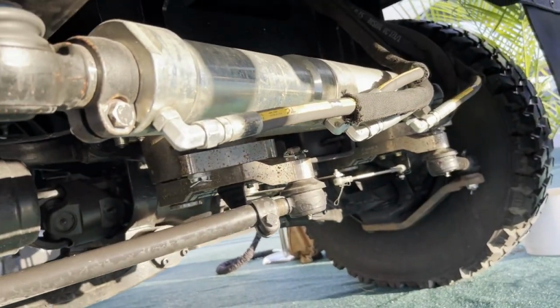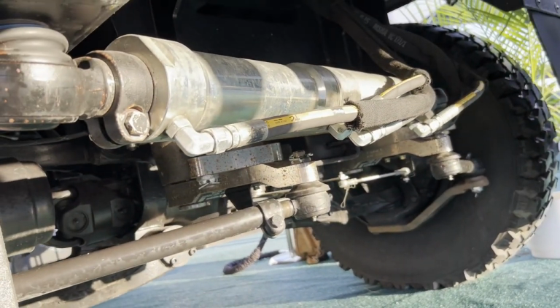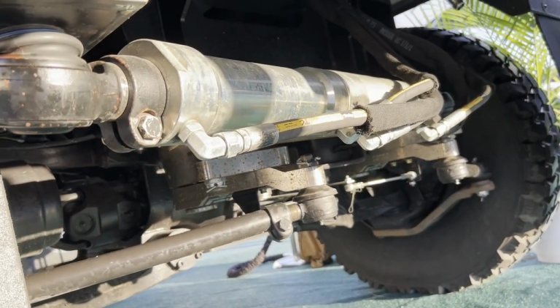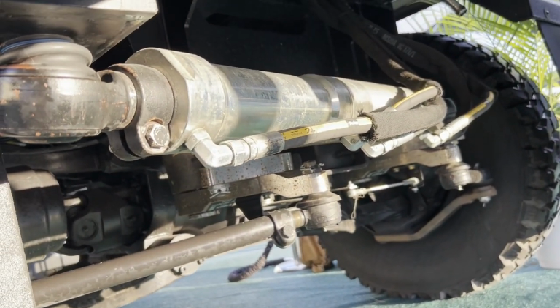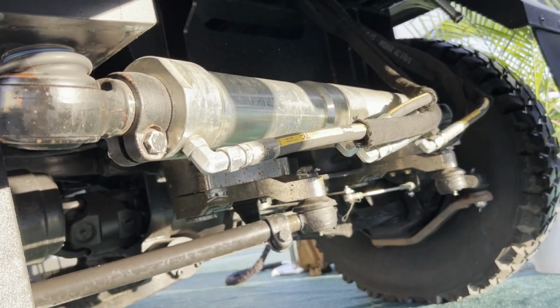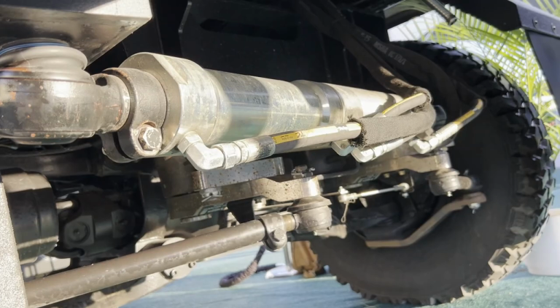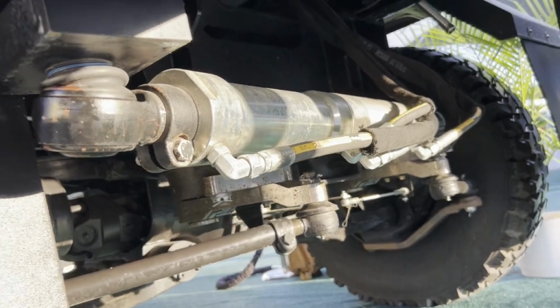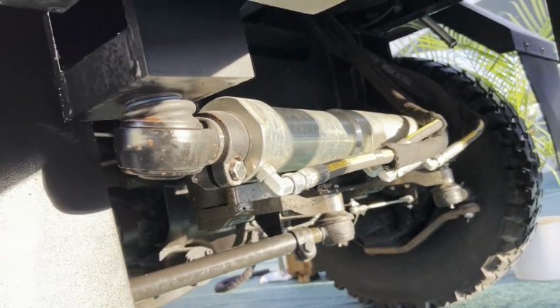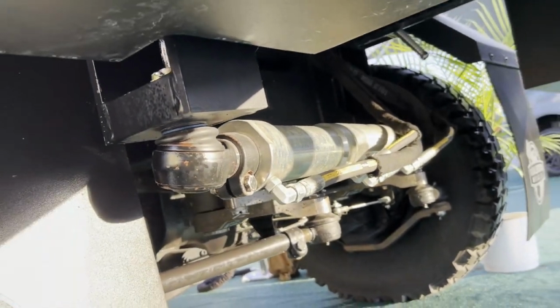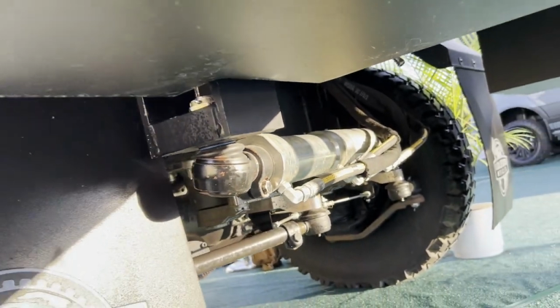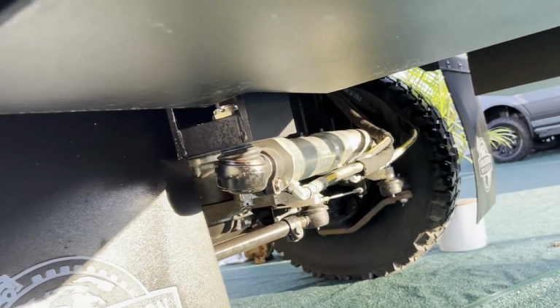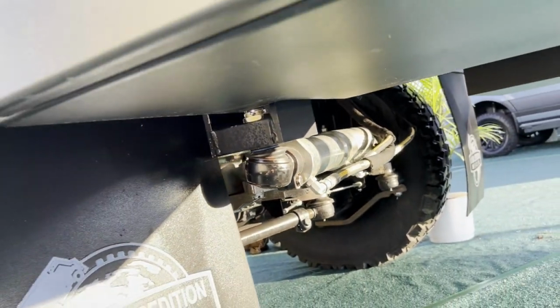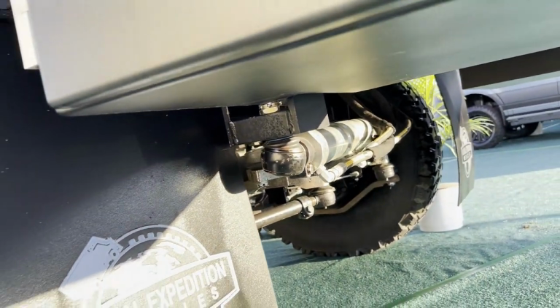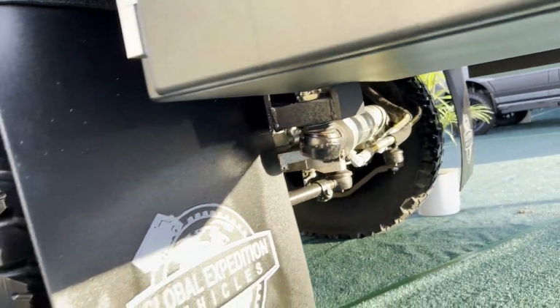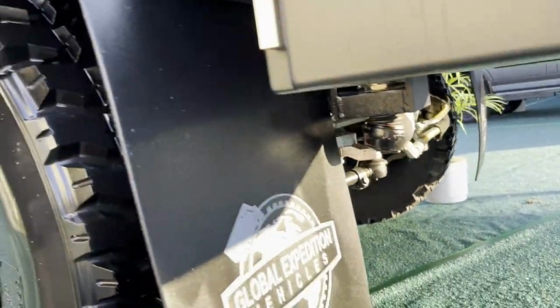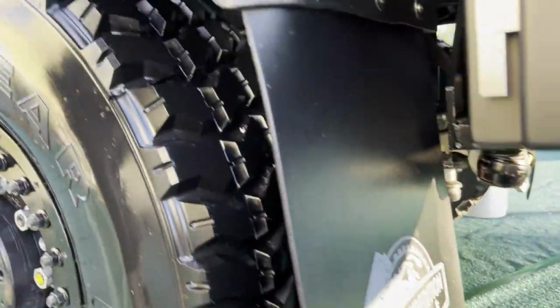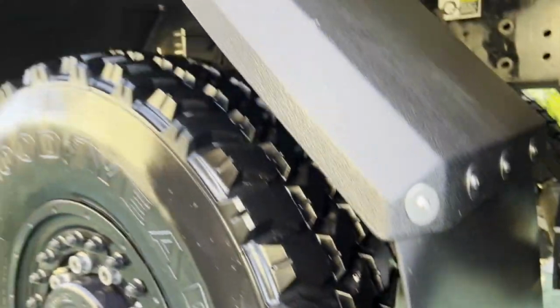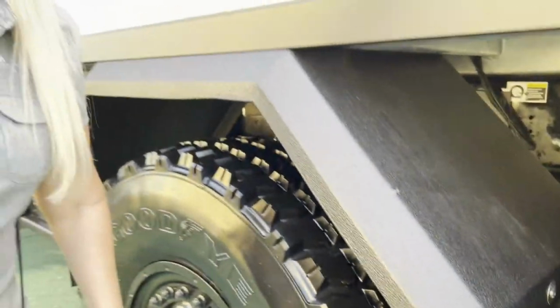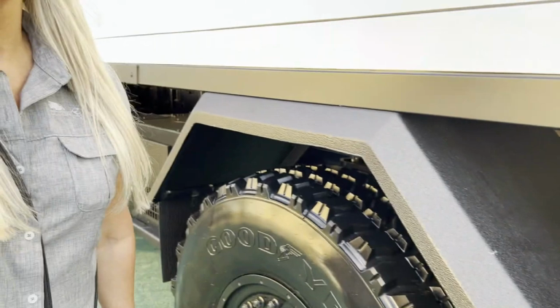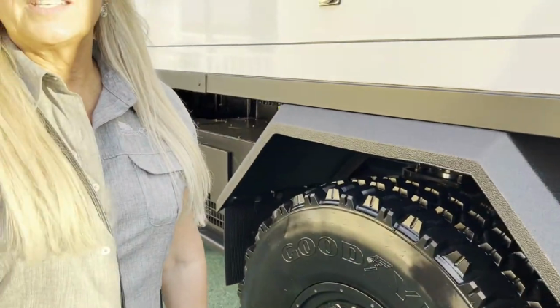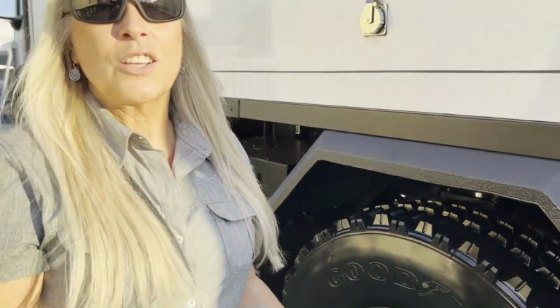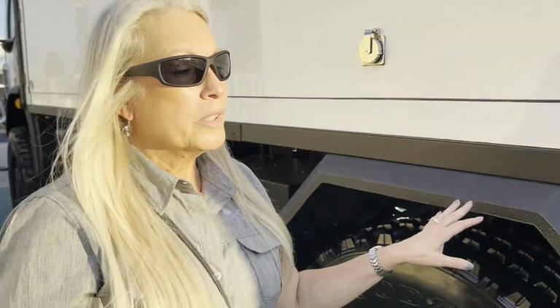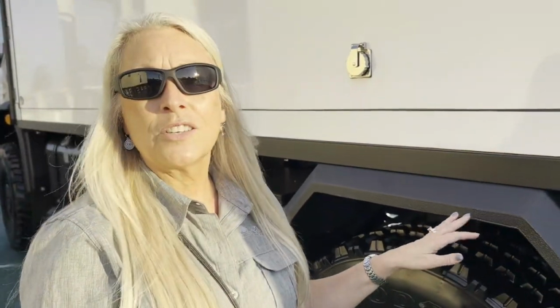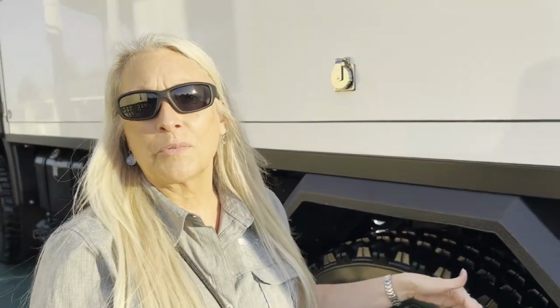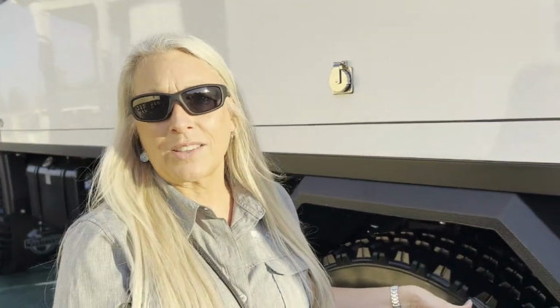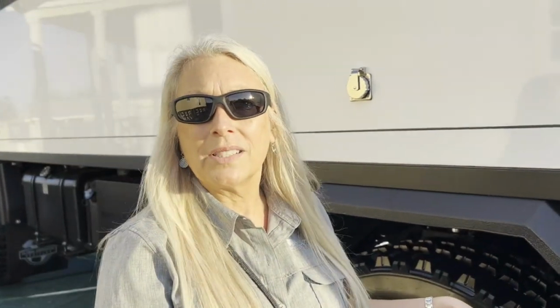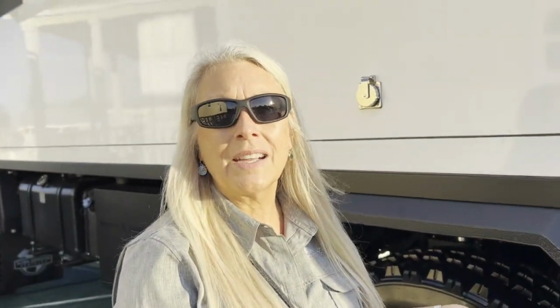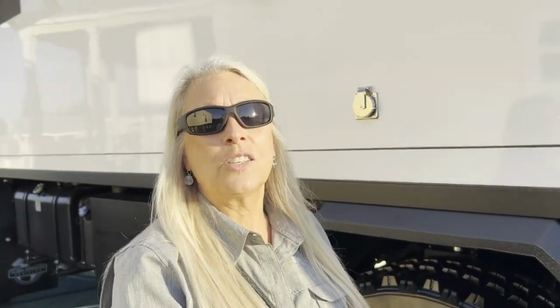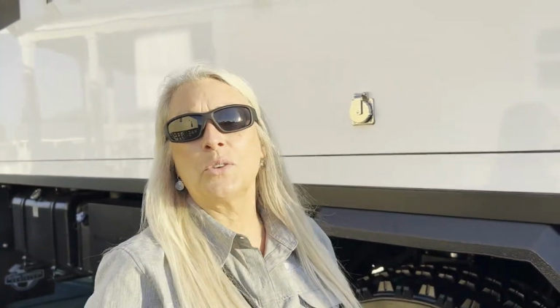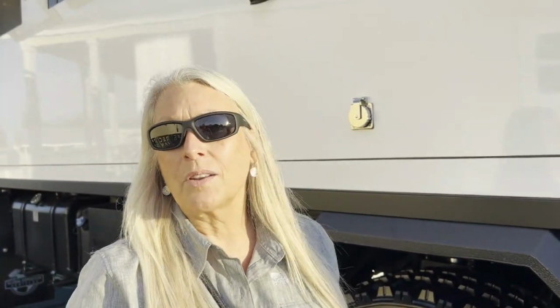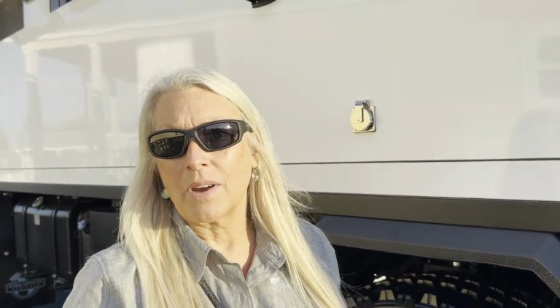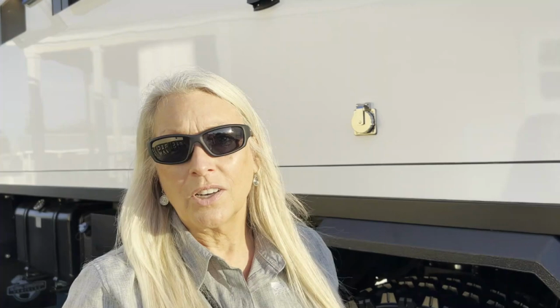What we've done here is replace the standard rear axle with a rear steer axle. Up to 15 miles an hour, this vehicle will steer — the rear axle will steer — and it will do a sideways crab crawl.